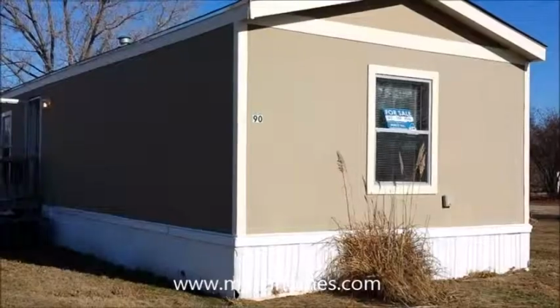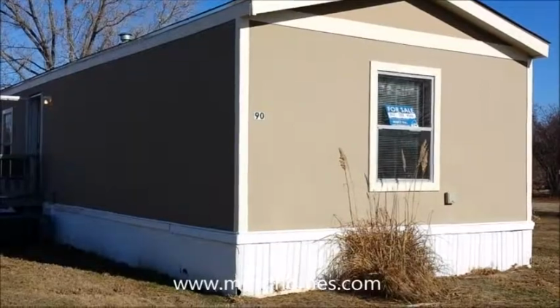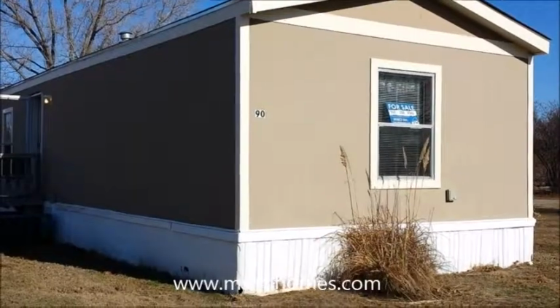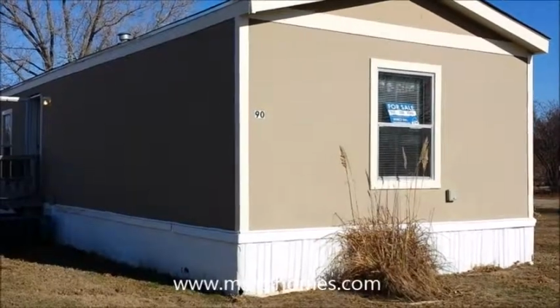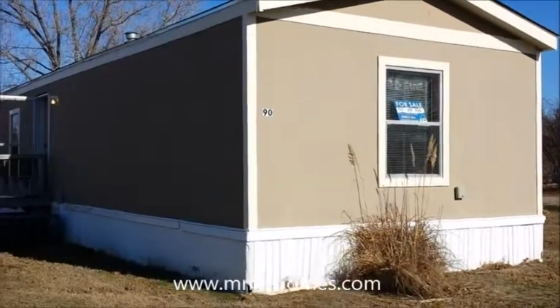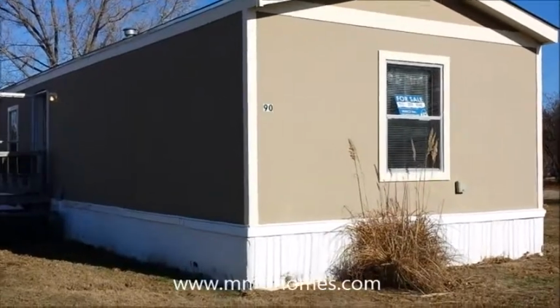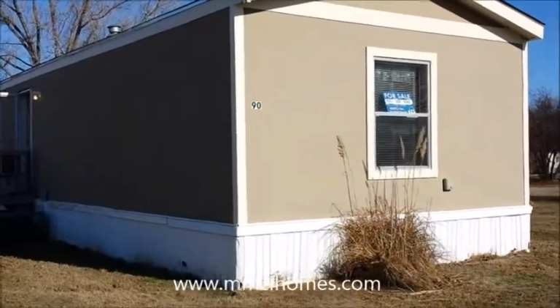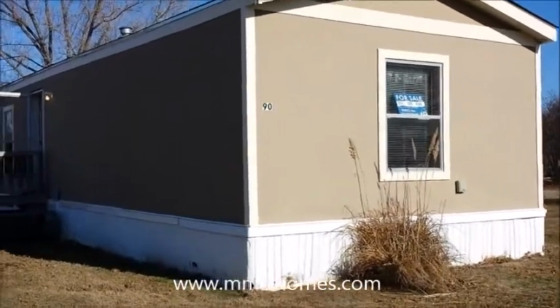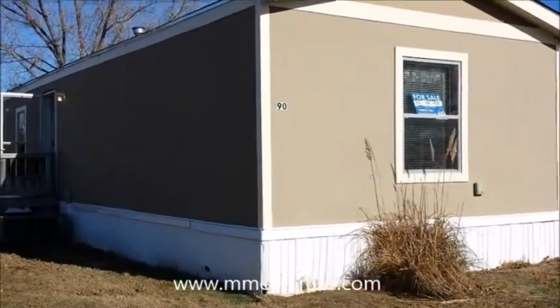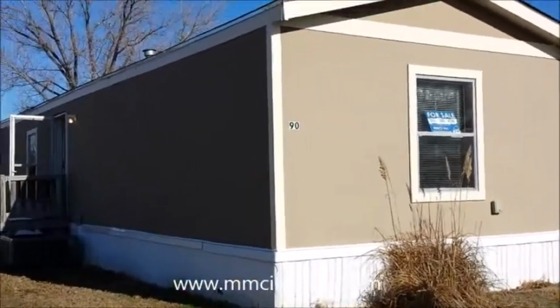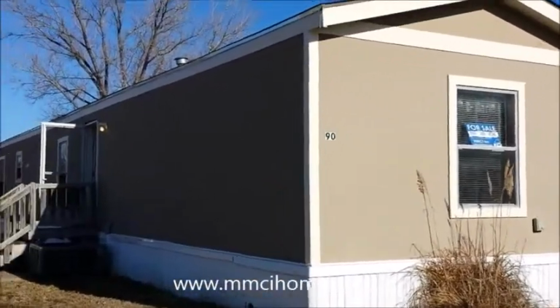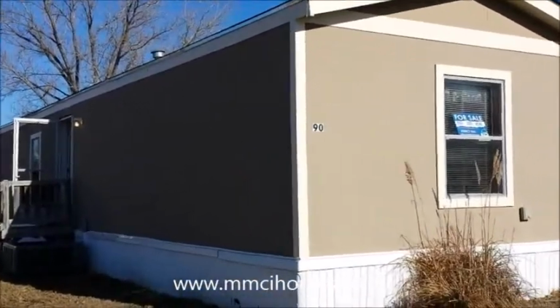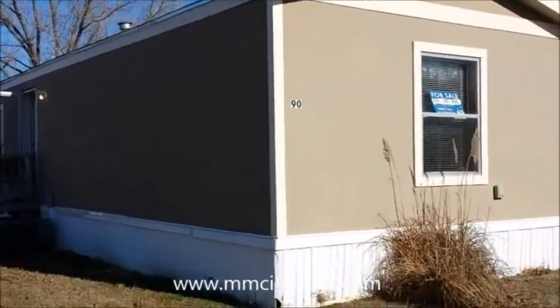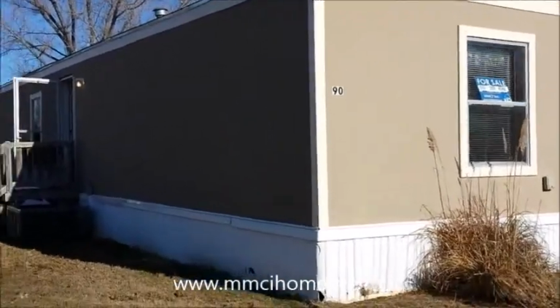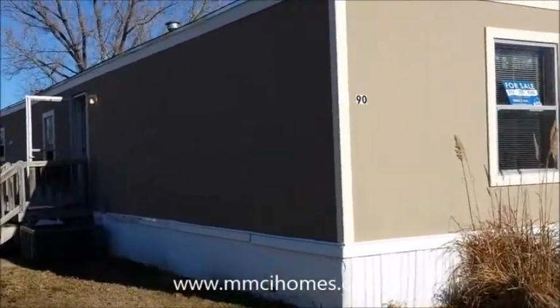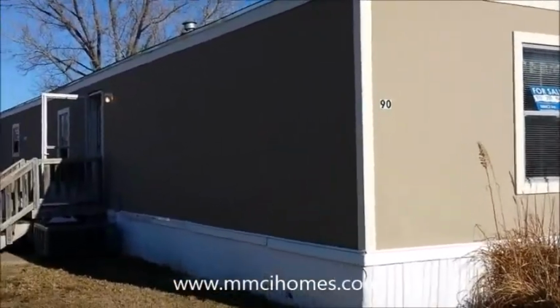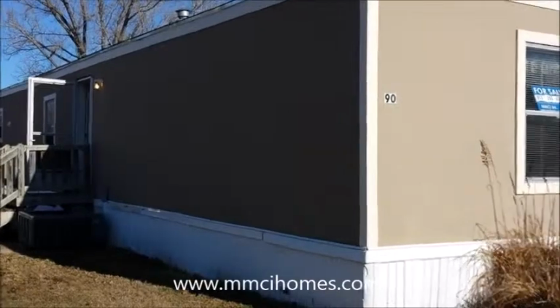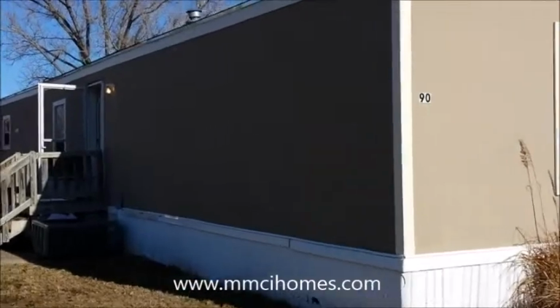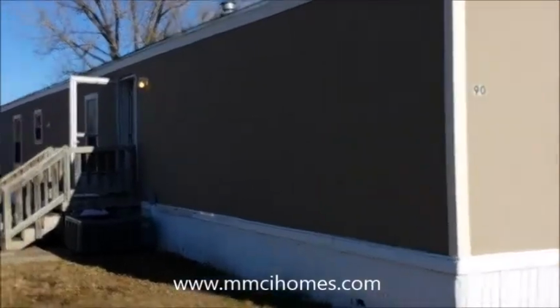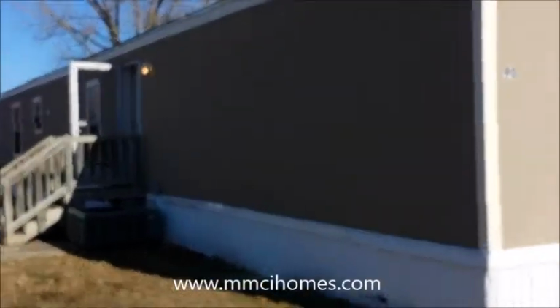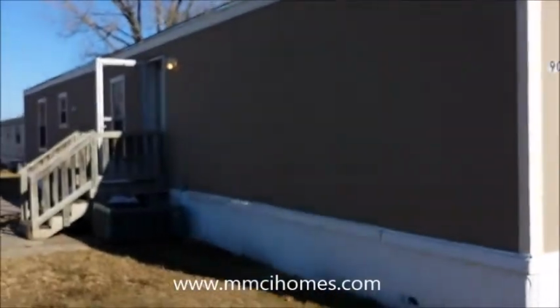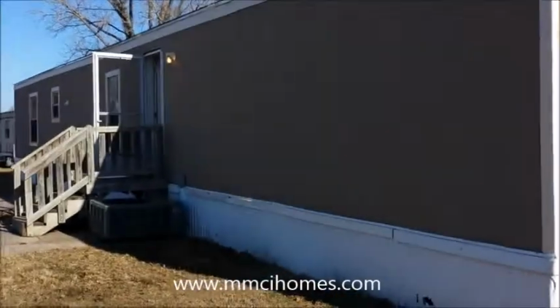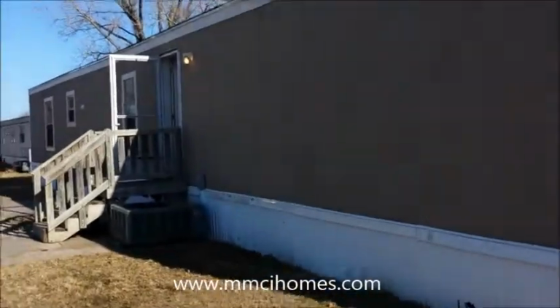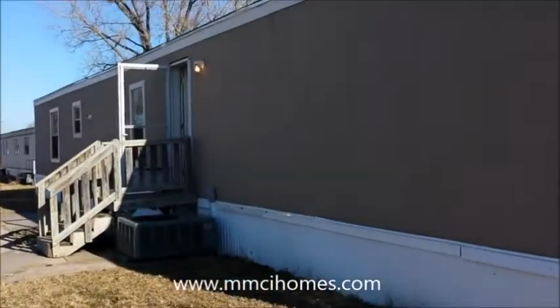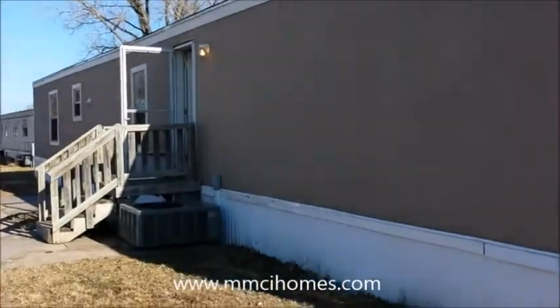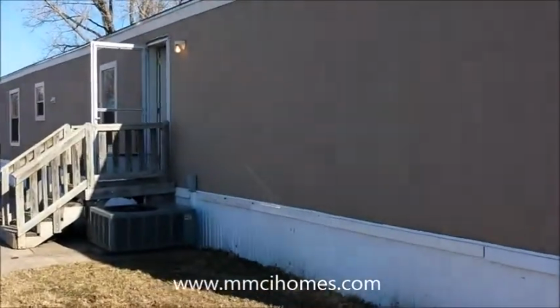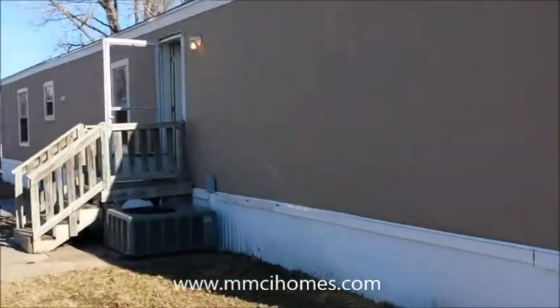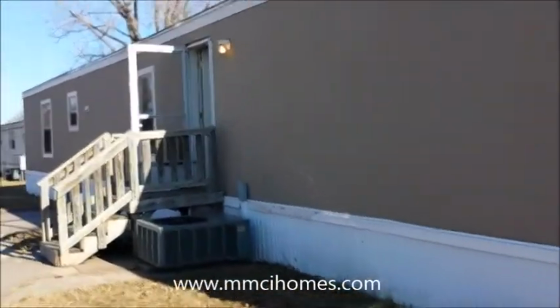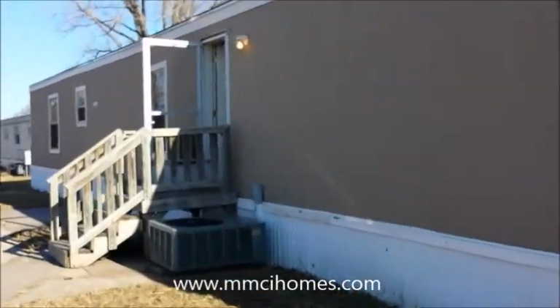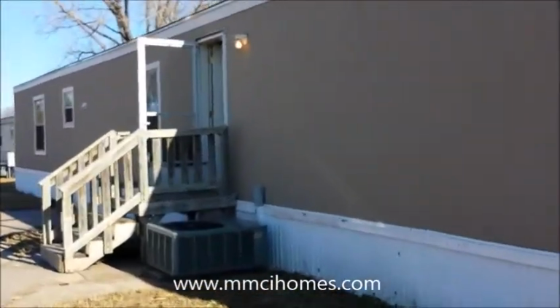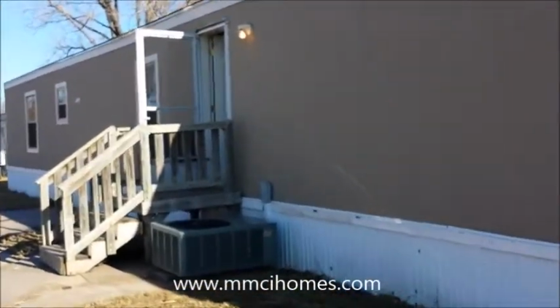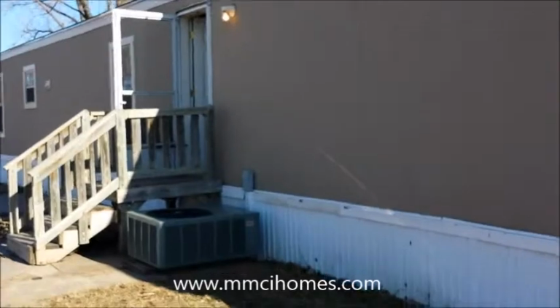Howdy. This is Steve. Wanted to tell you about a mobile home we have for sale. It's in Creekside Village, Hutchinson, Kansas, 1707 East Blanchard, lot number 90.